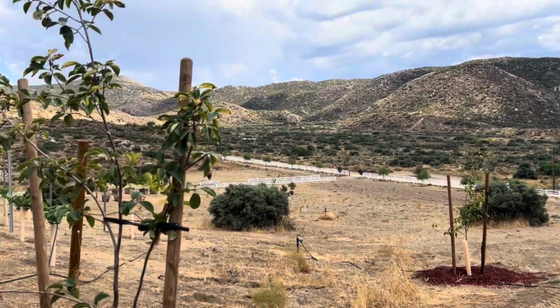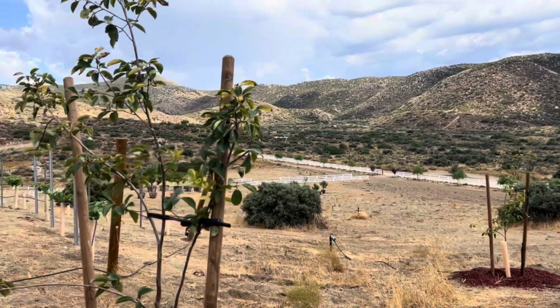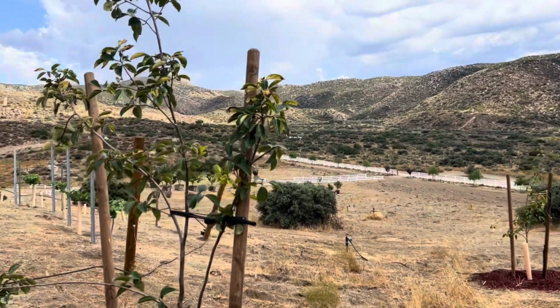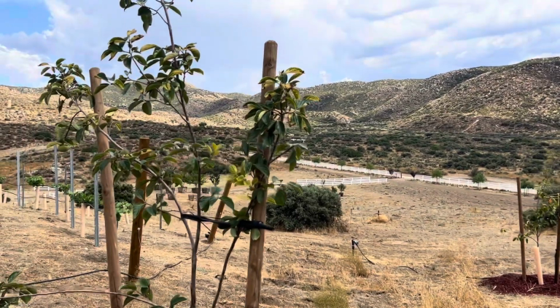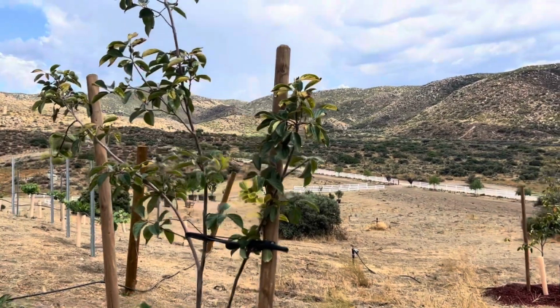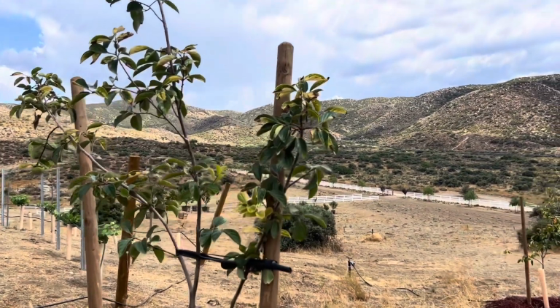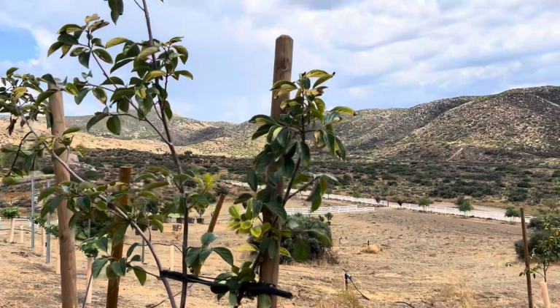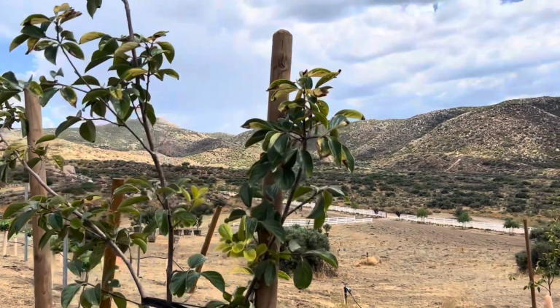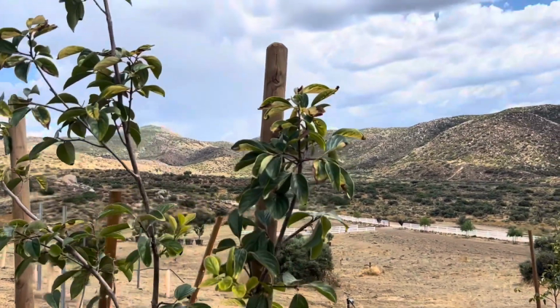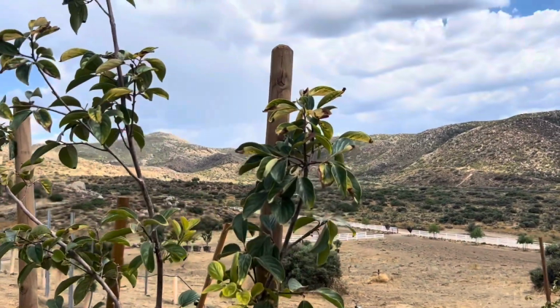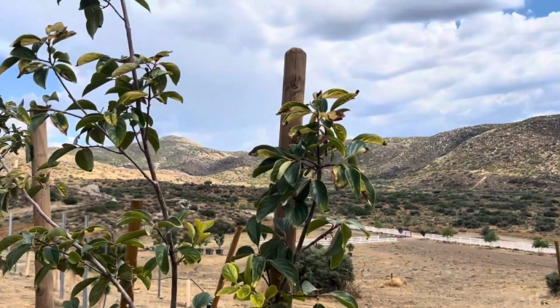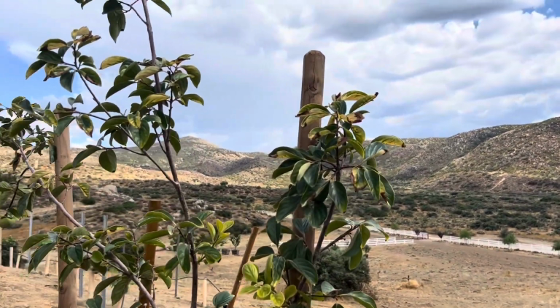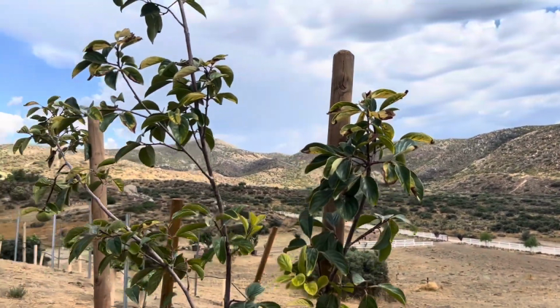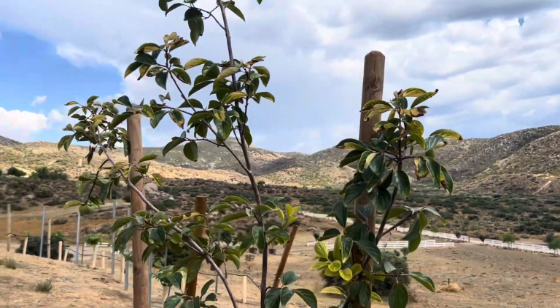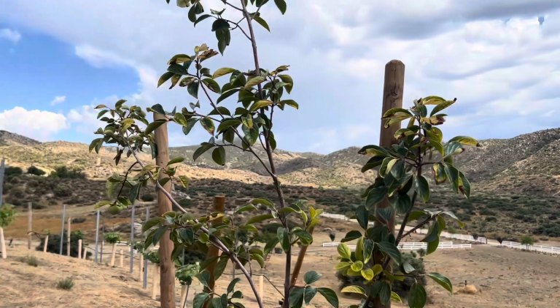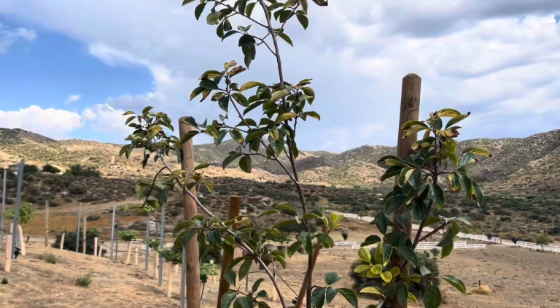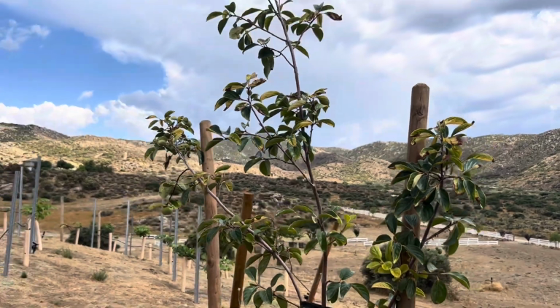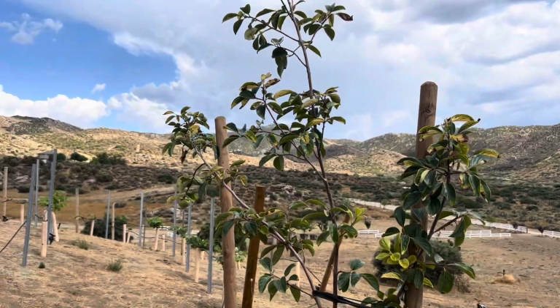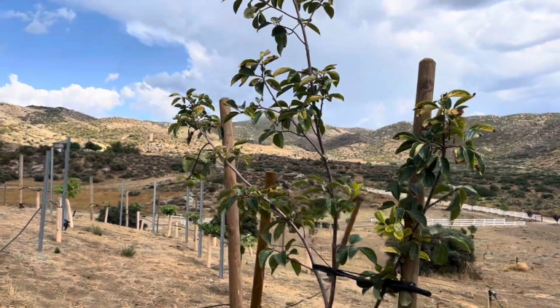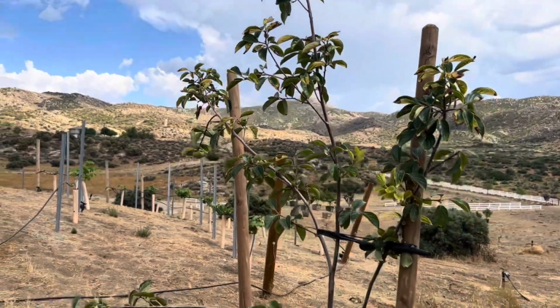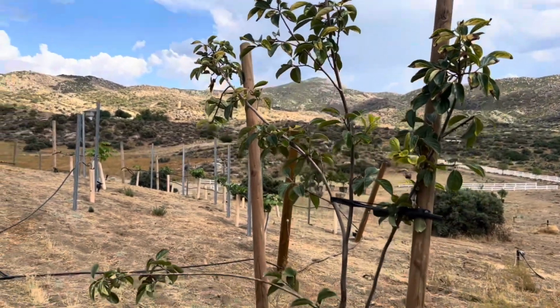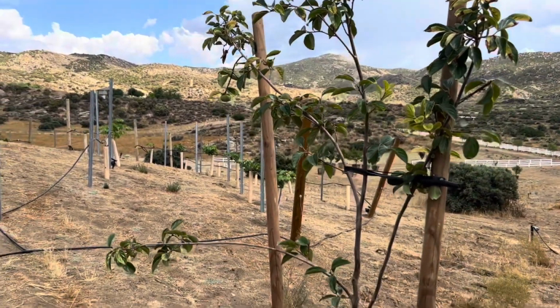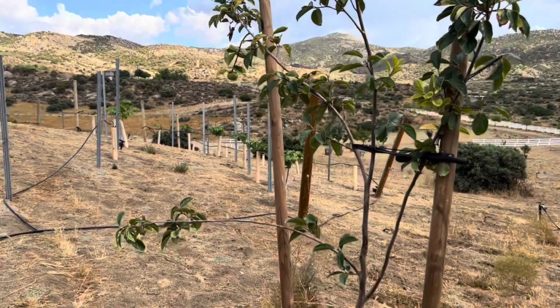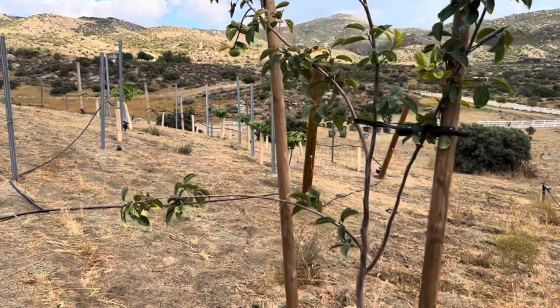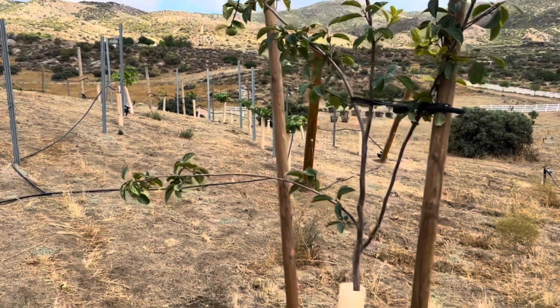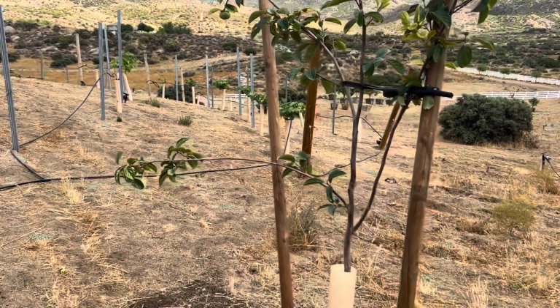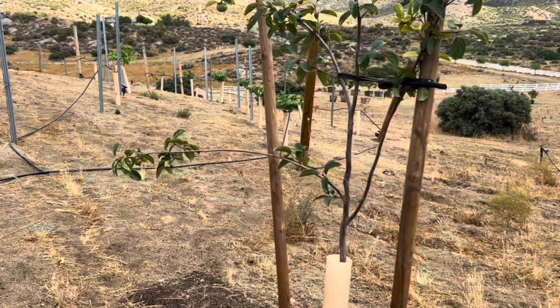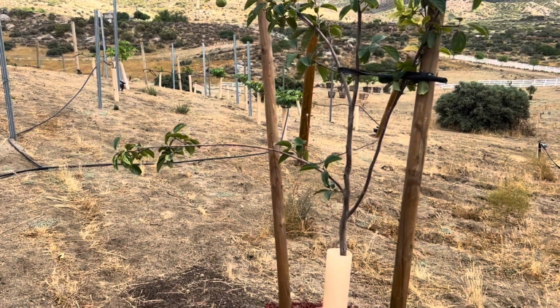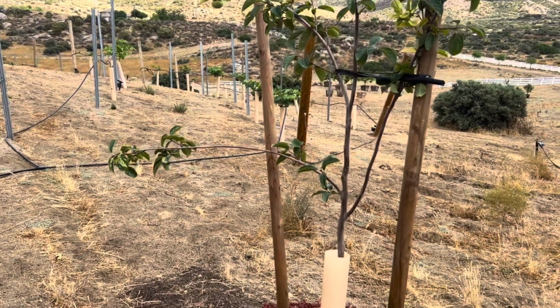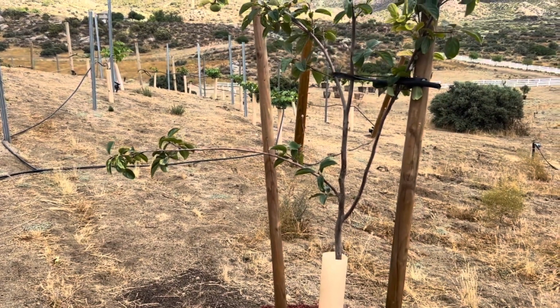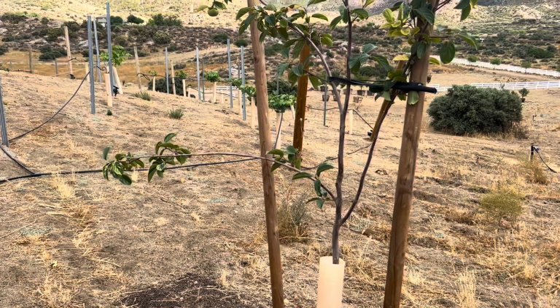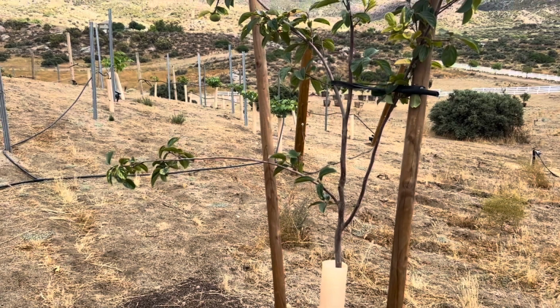I have some signs of too much water, but overall very good. Nice and green, a rich green.